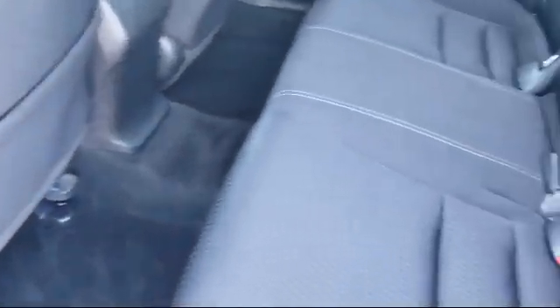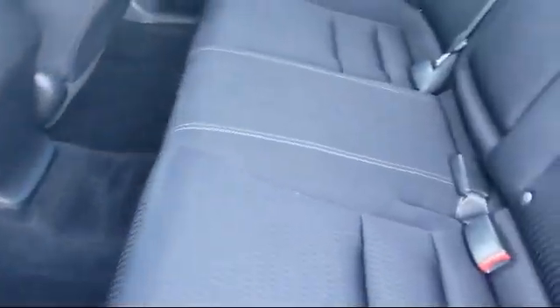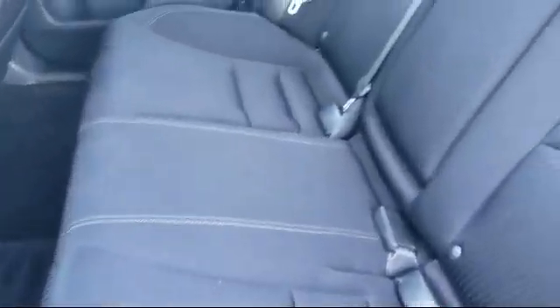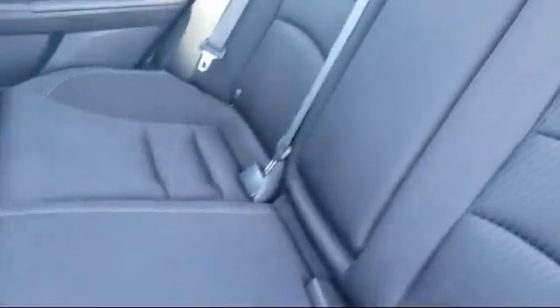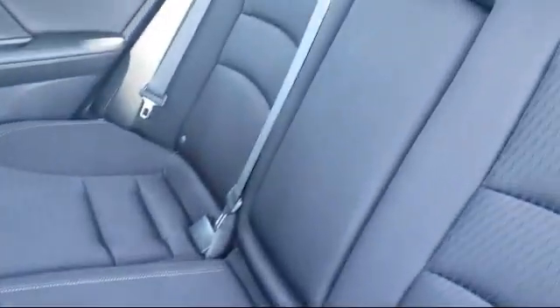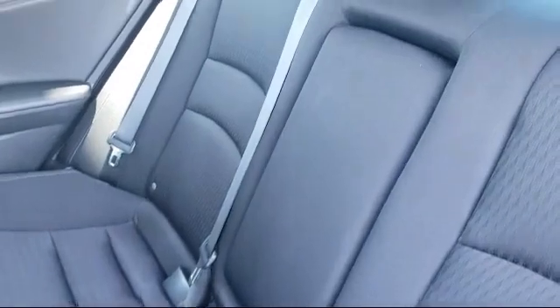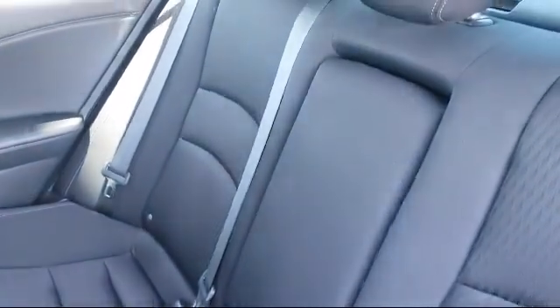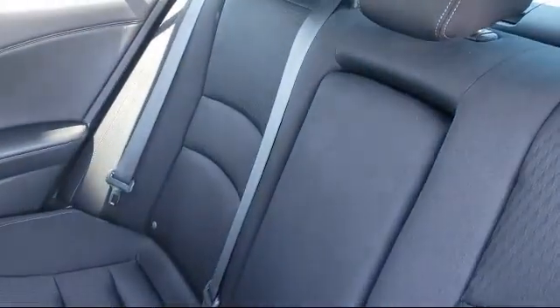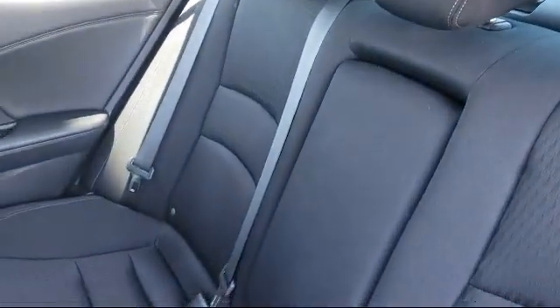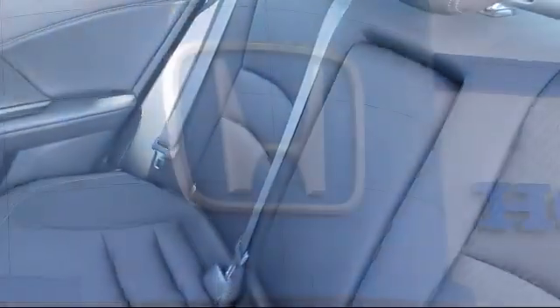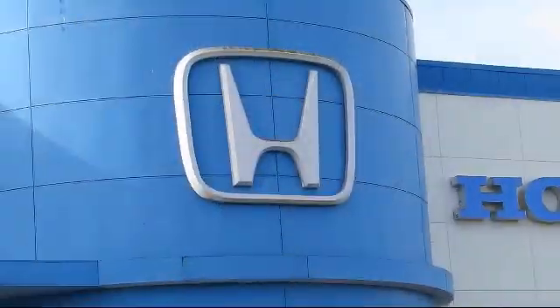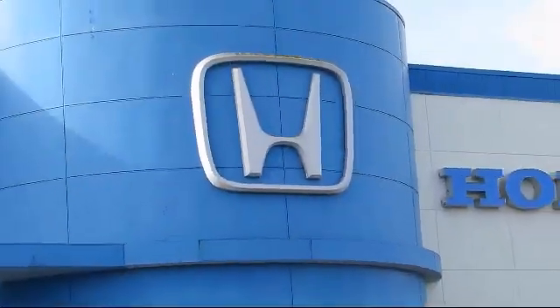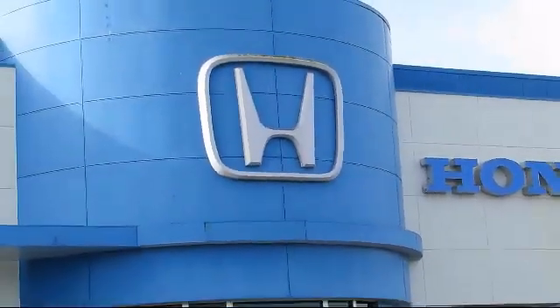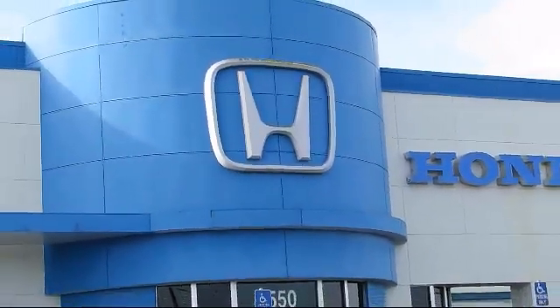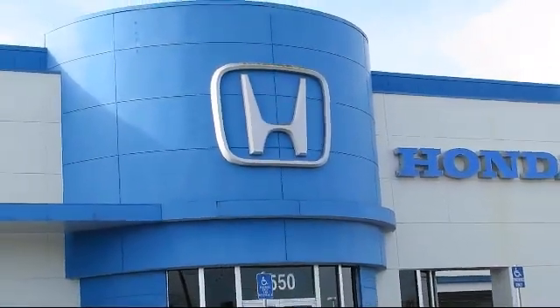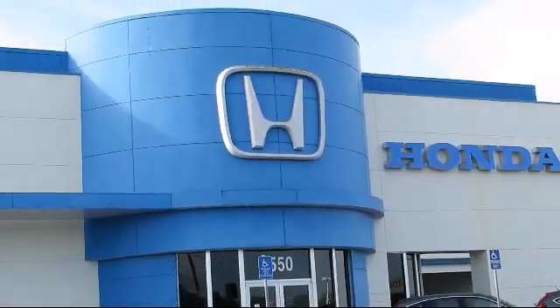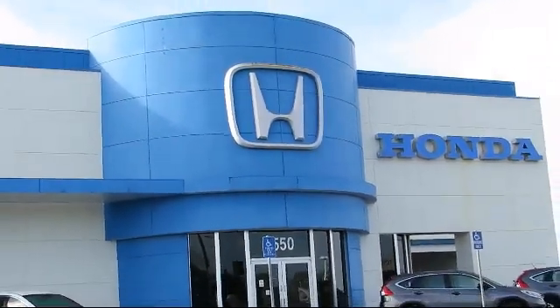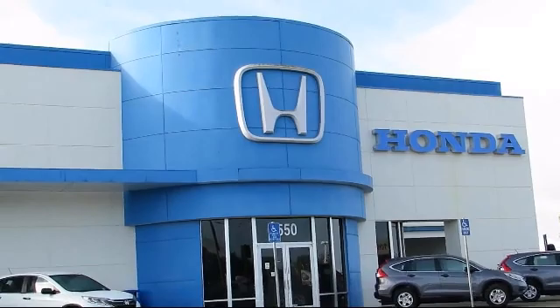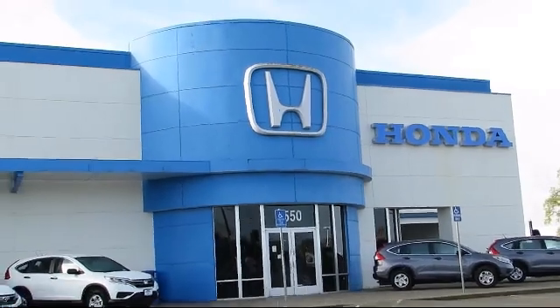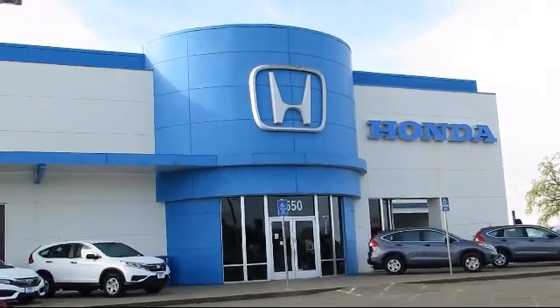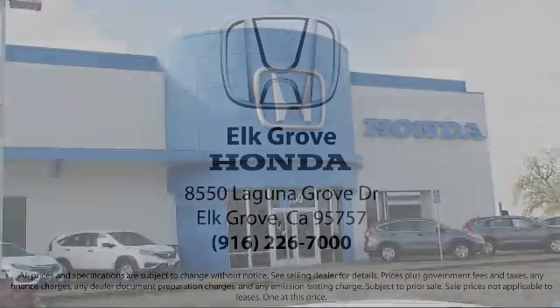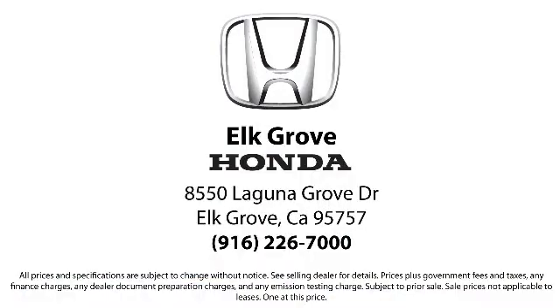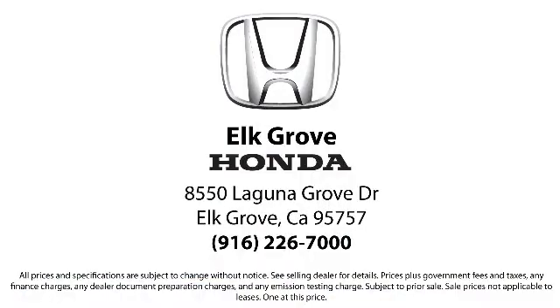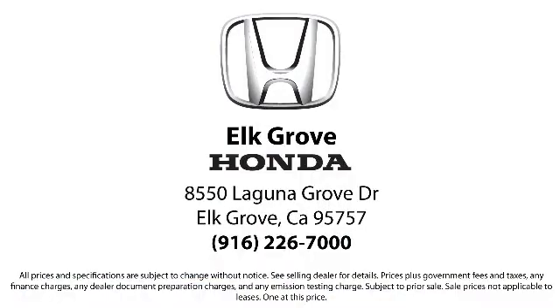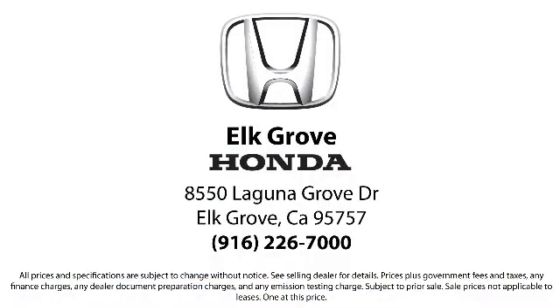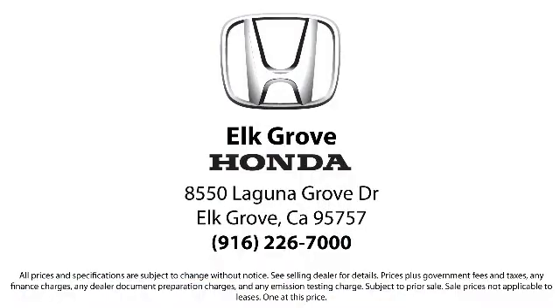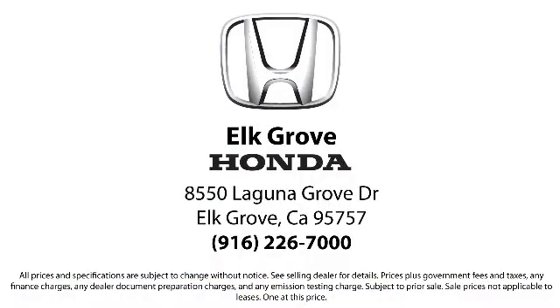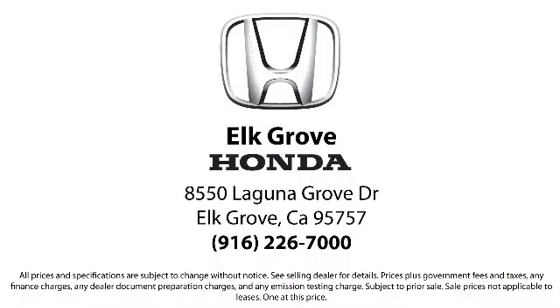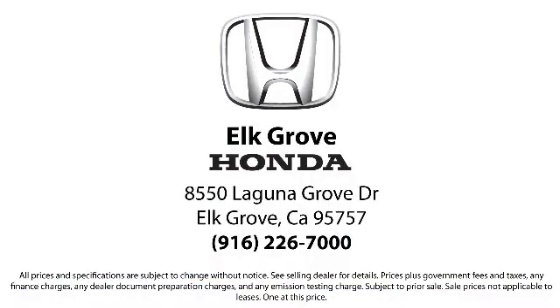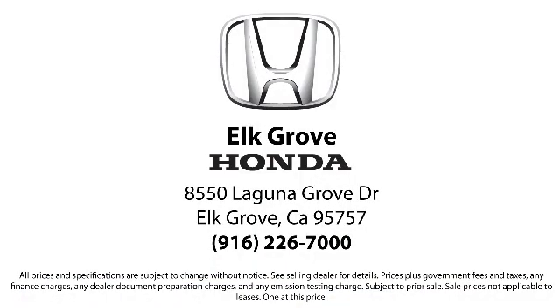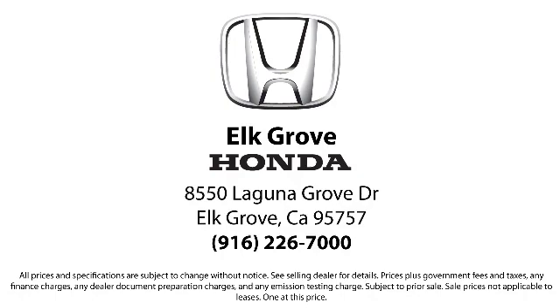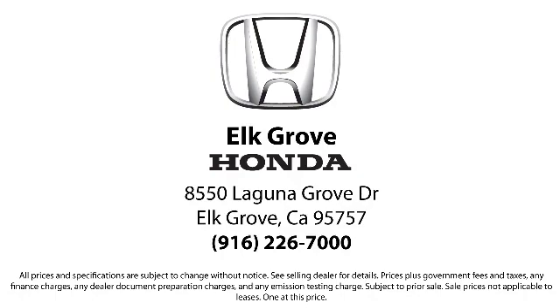Our service doesn't stop at the sale. Elk Grove Honda customers can come in and take advantage of our knowledgeable Honda service and auto repair technicians, and a fully stocked inventory of parts. Come see us today and experience the Elk Grove Honda difference.